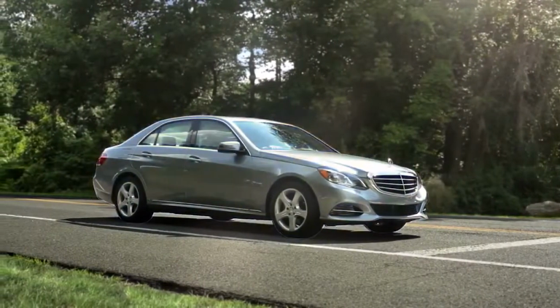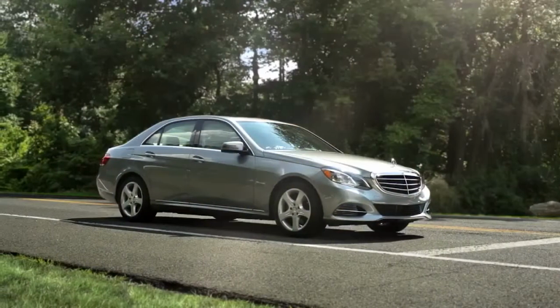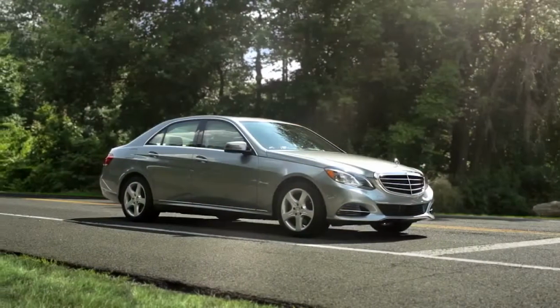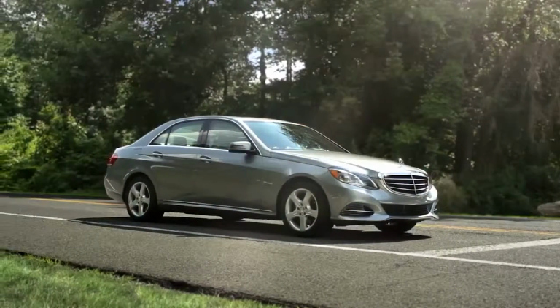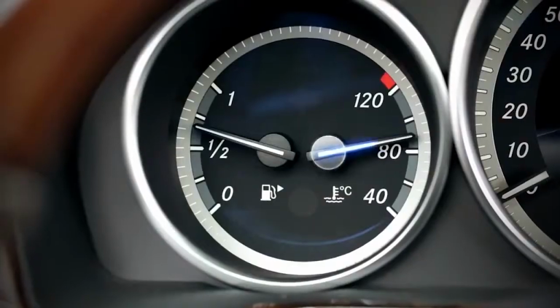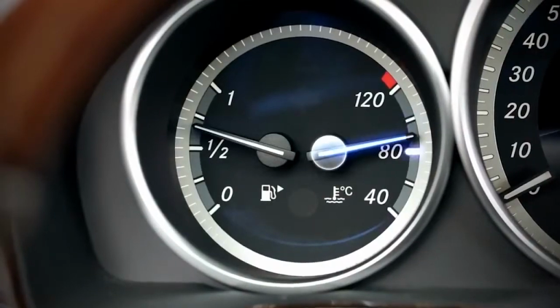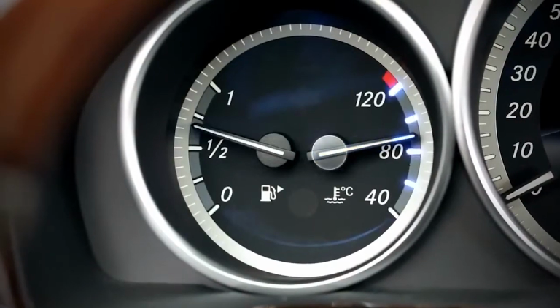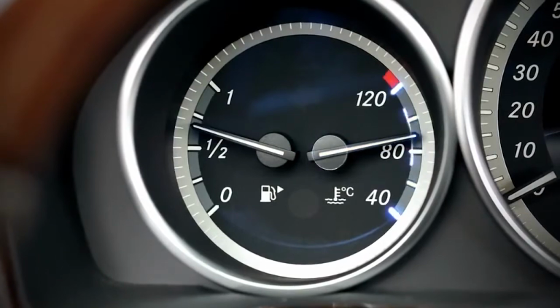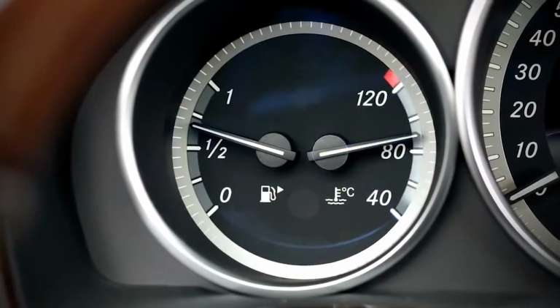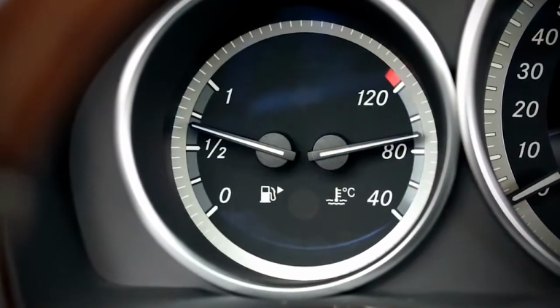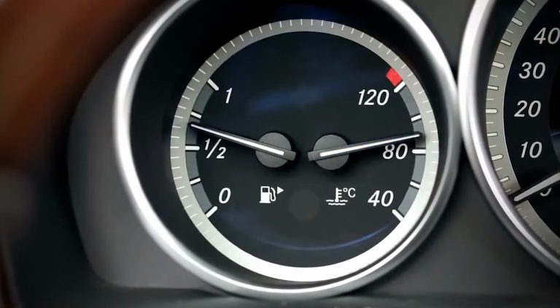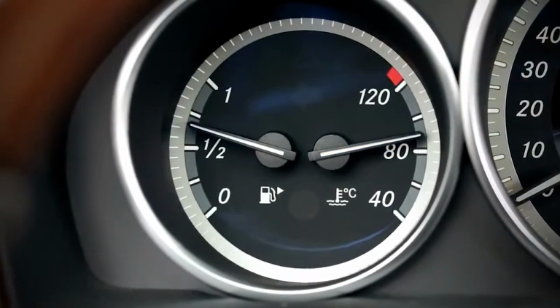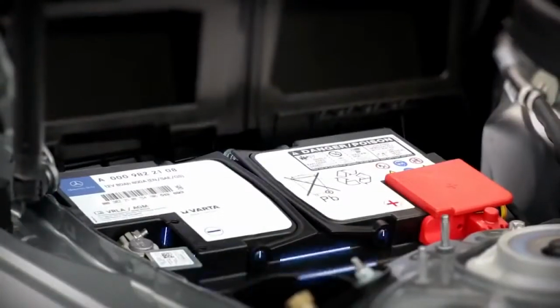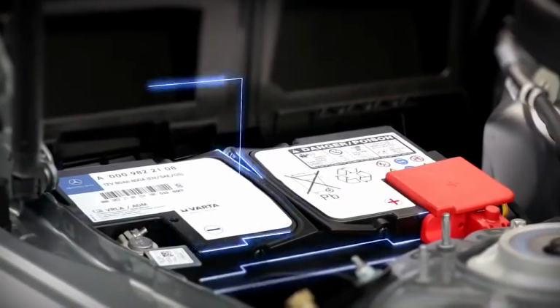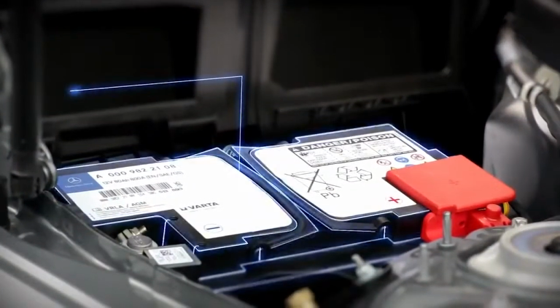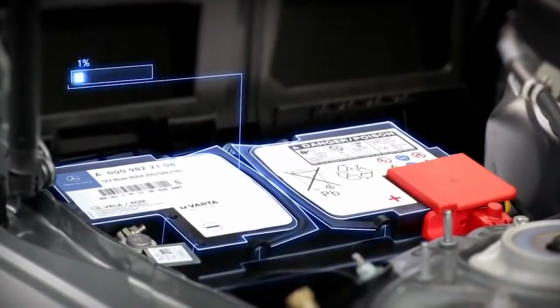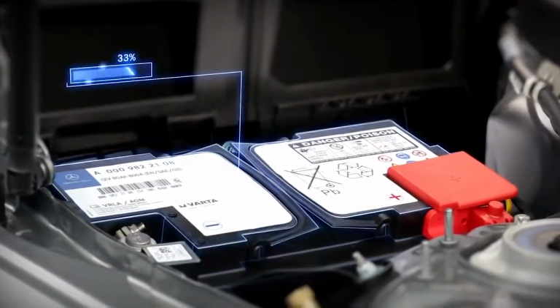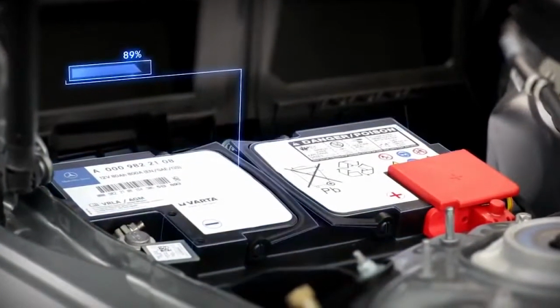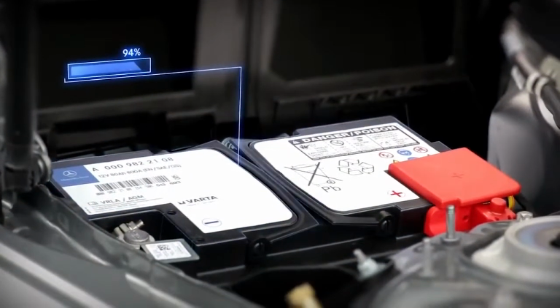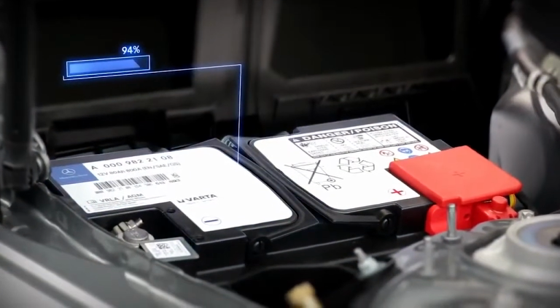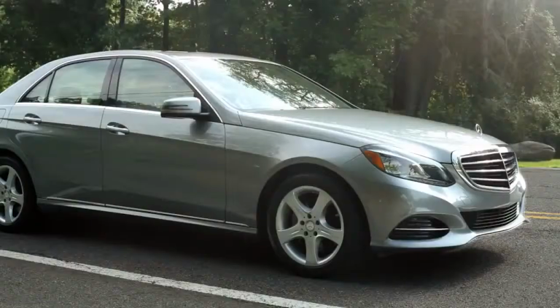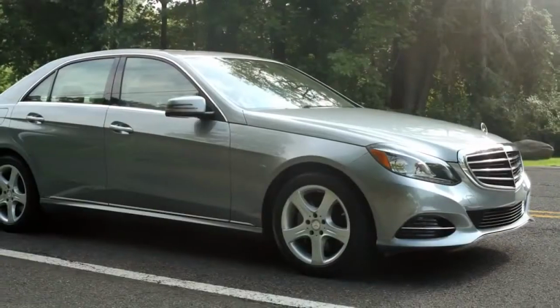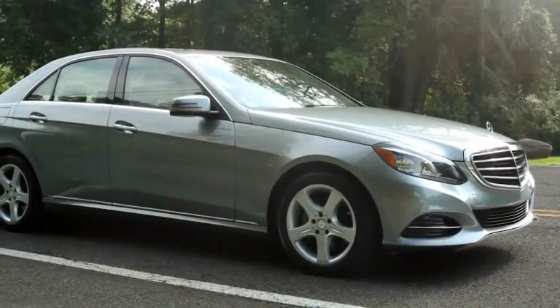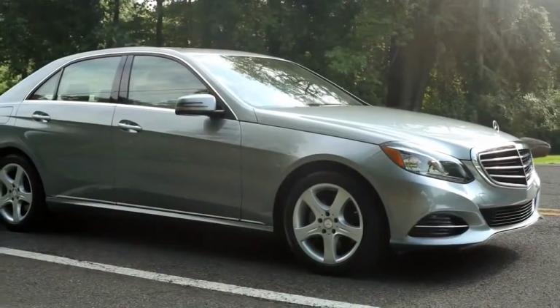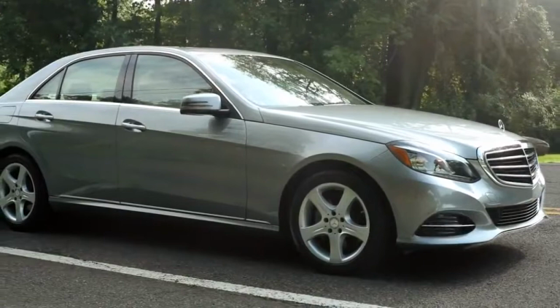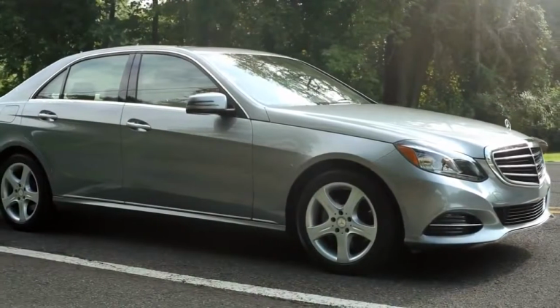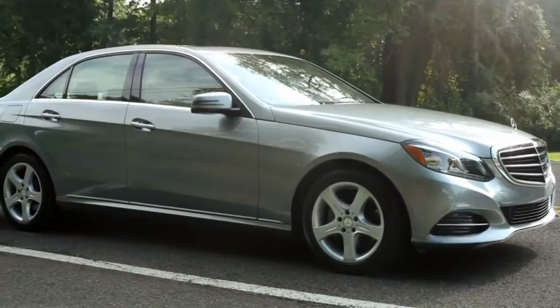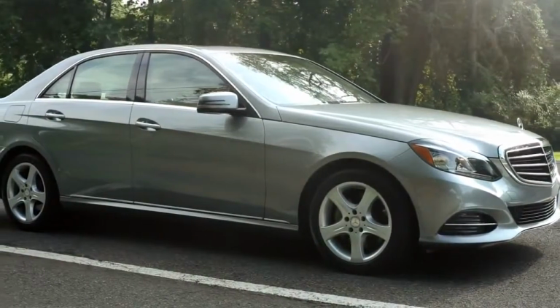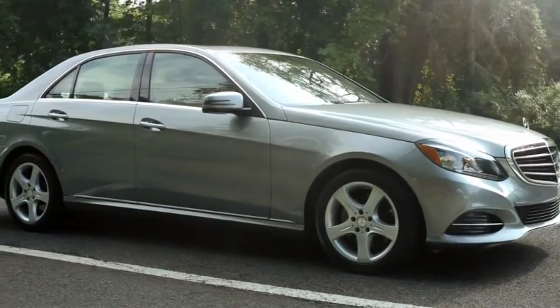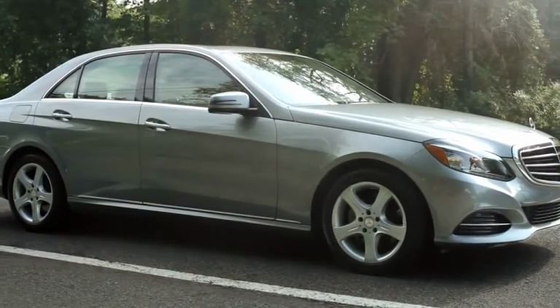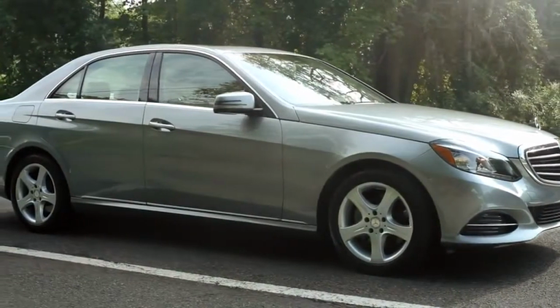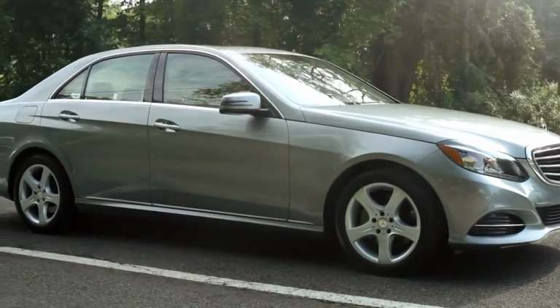These conditions include the engine temperature, the level of battery charge, as well as your current driving situation. For example,